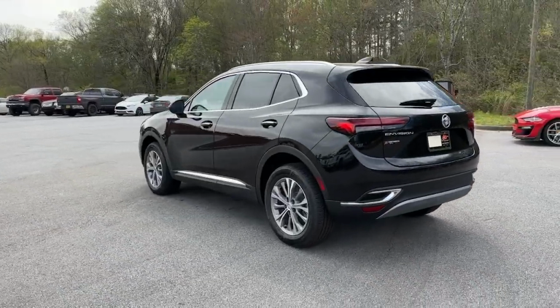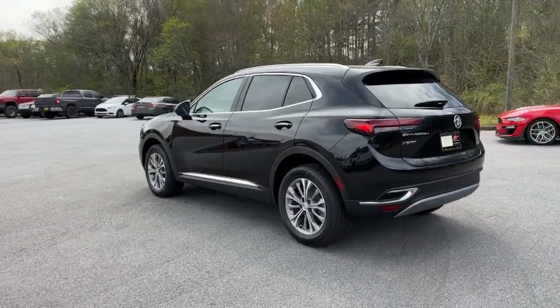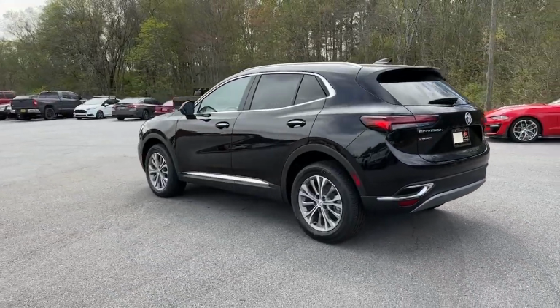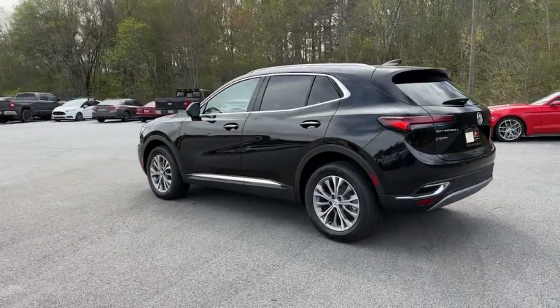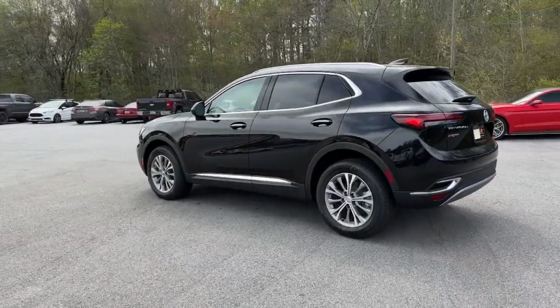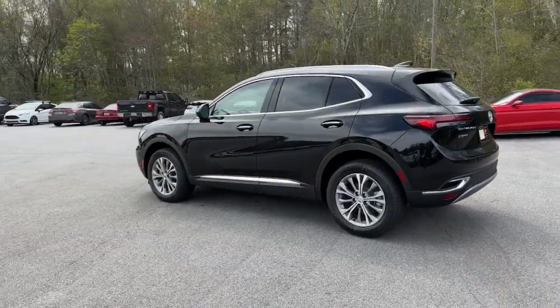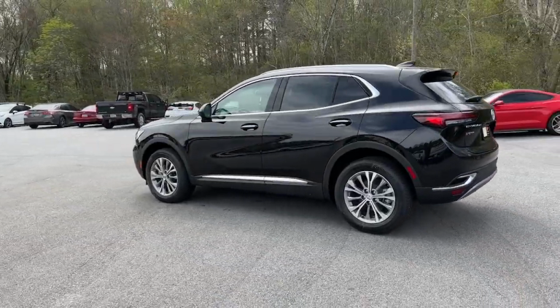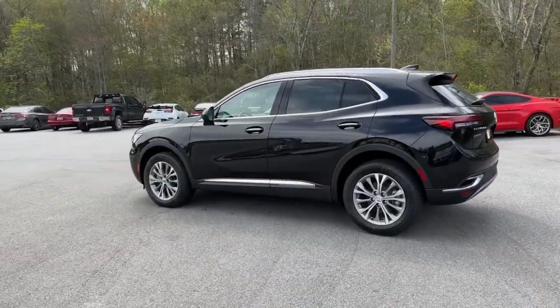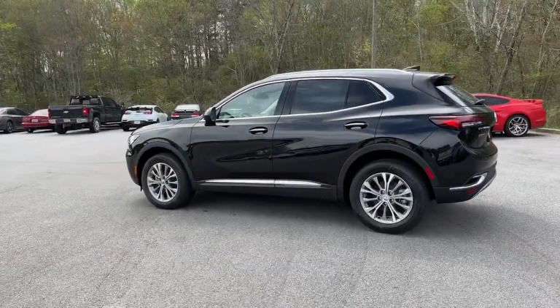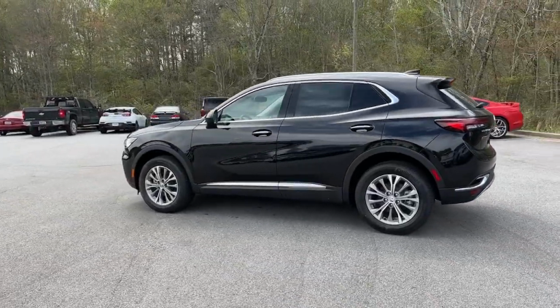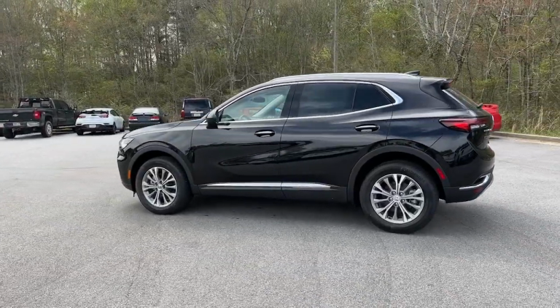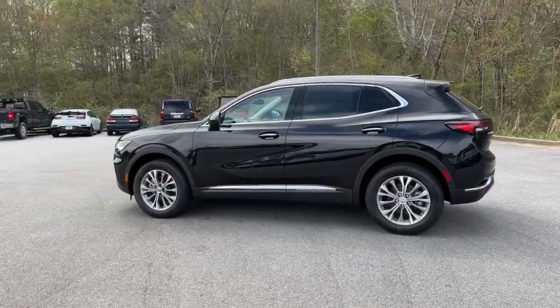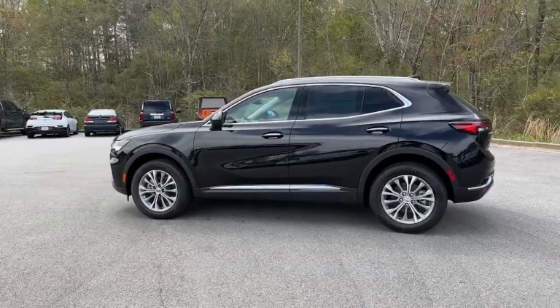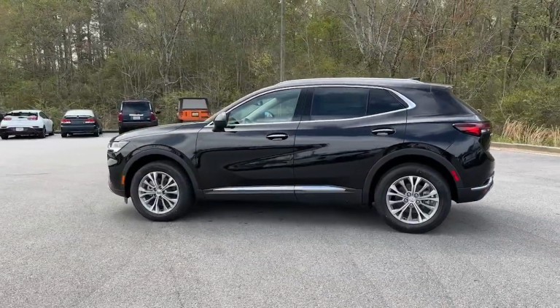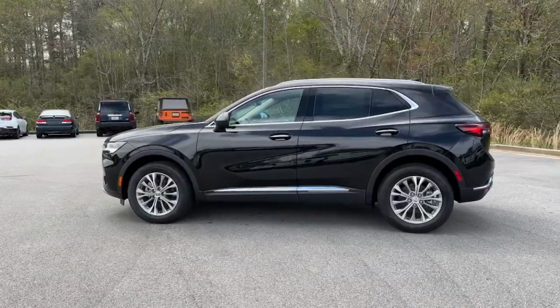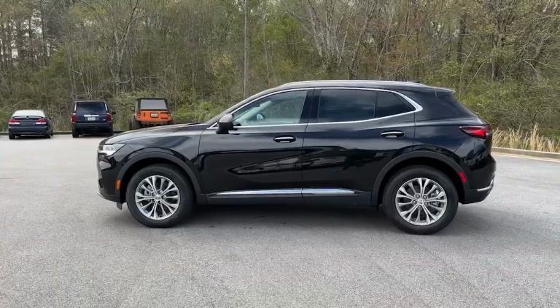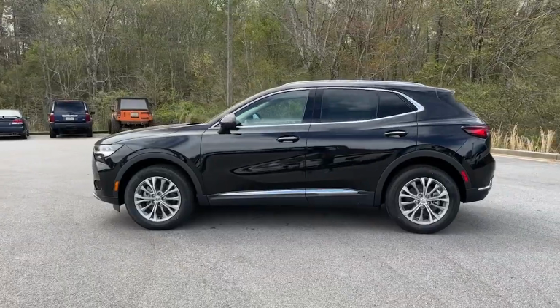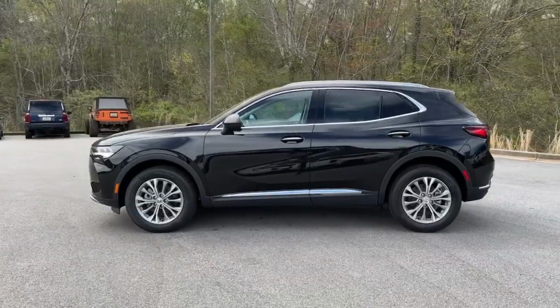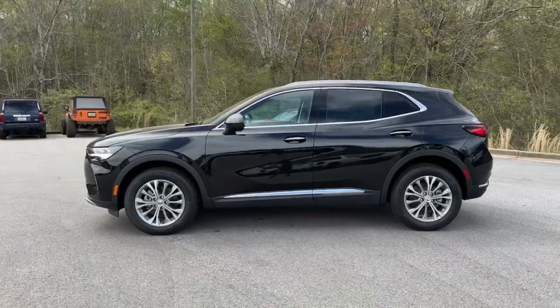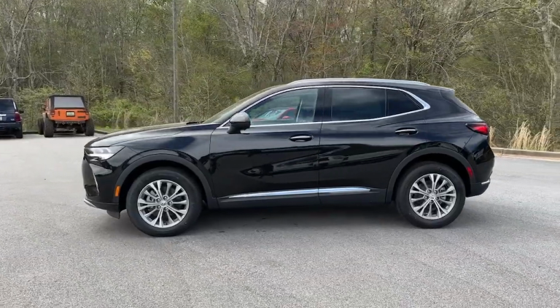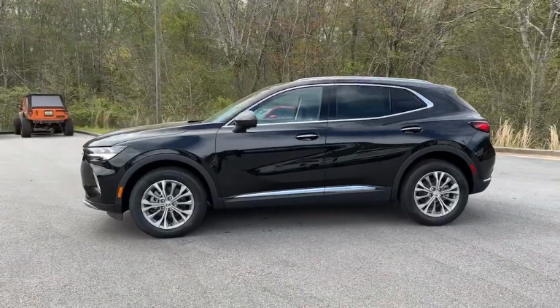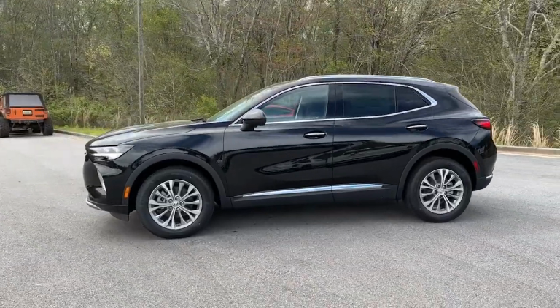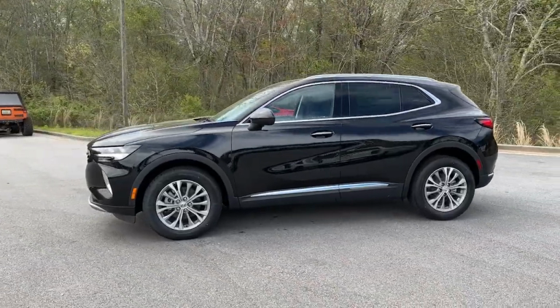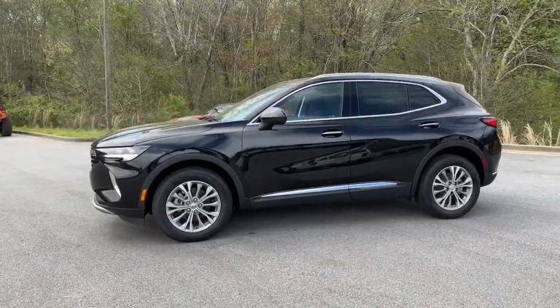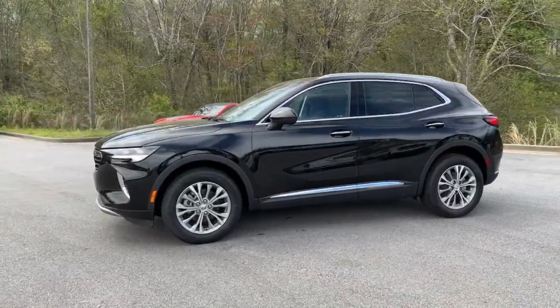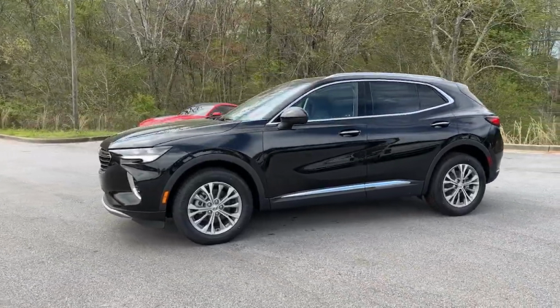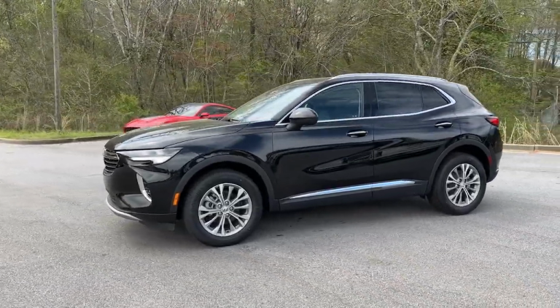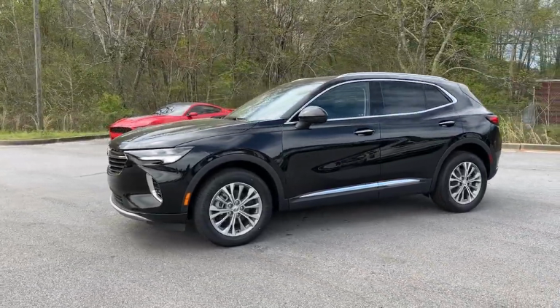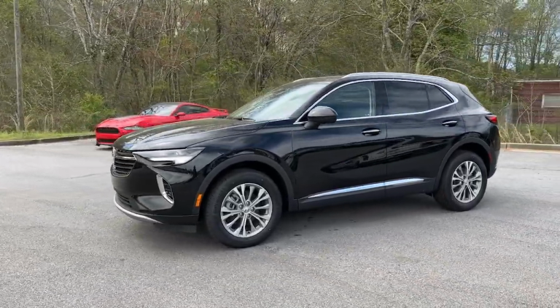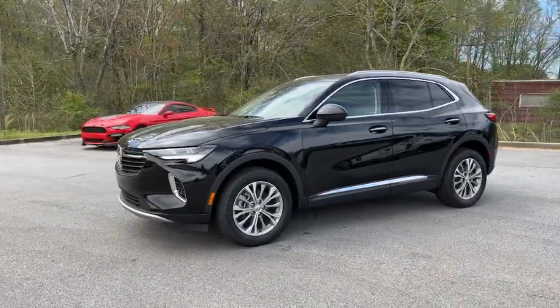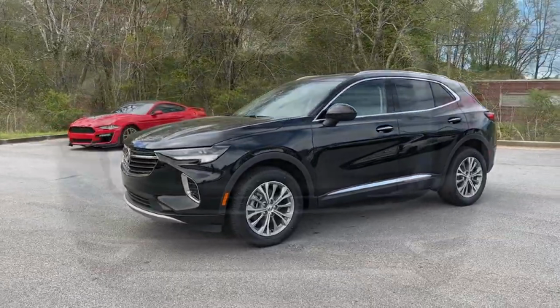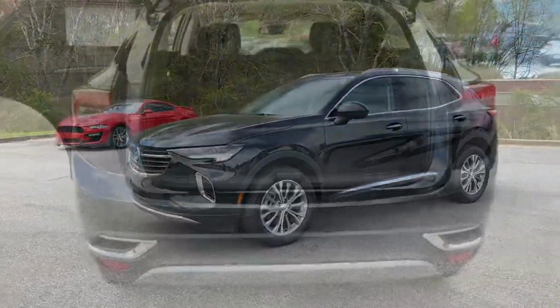Keyless entry. Heated driver seat. Premium sound system. Heated mirrors. Remote engine start. Power liftgate. Satellite radio.